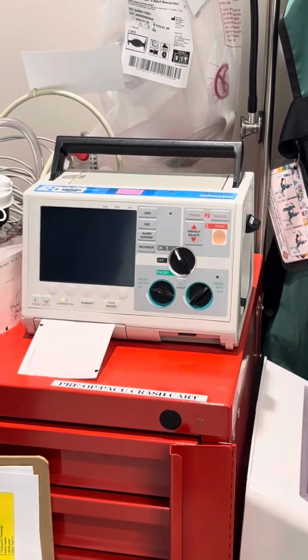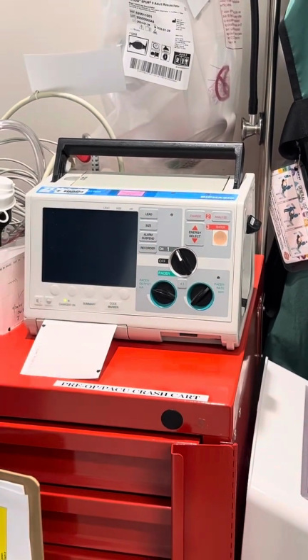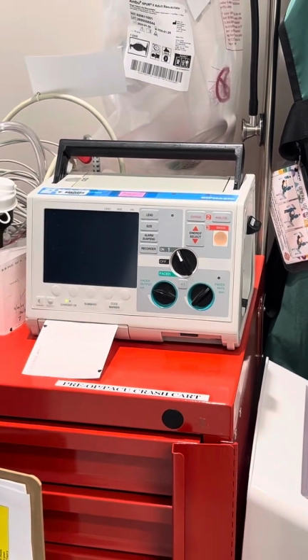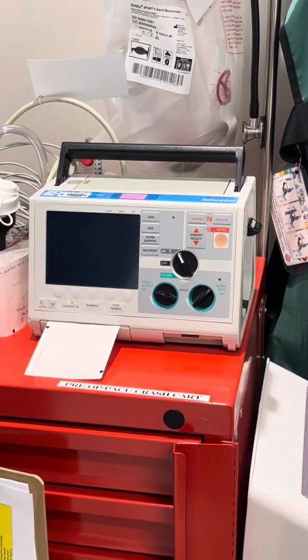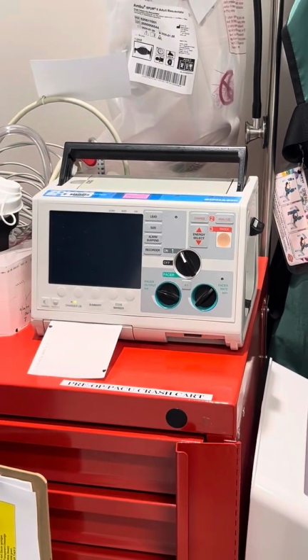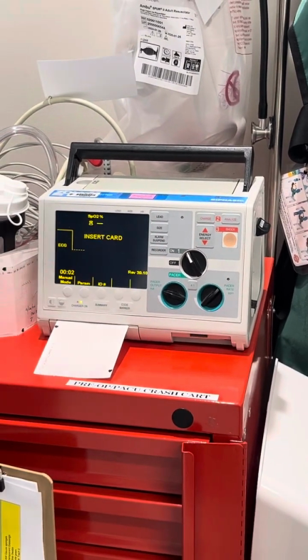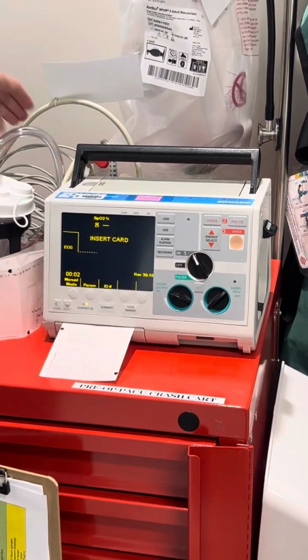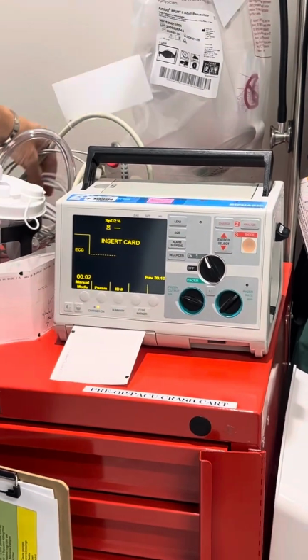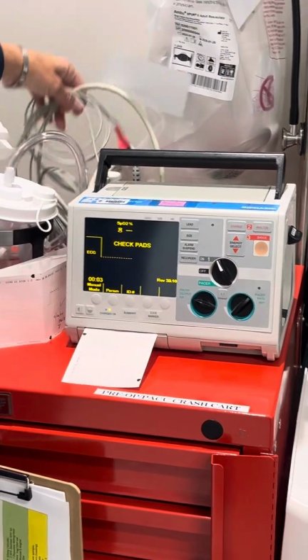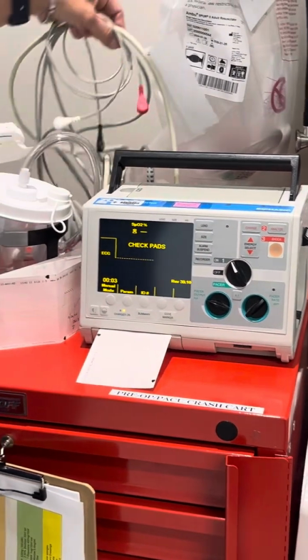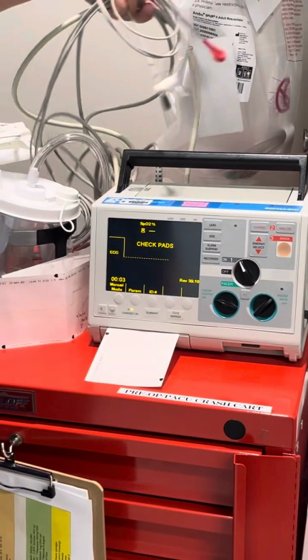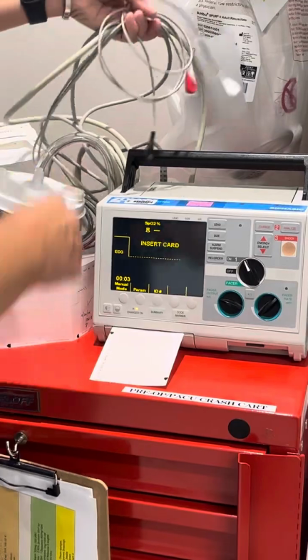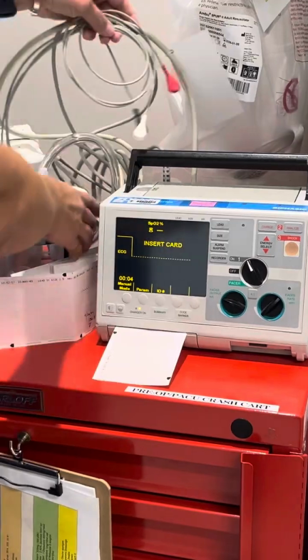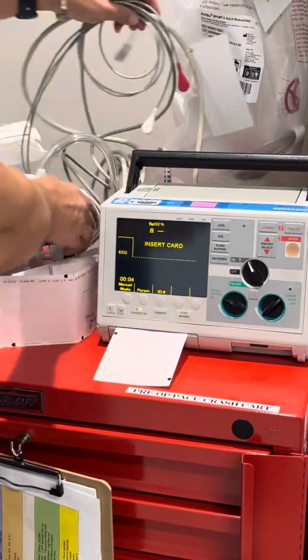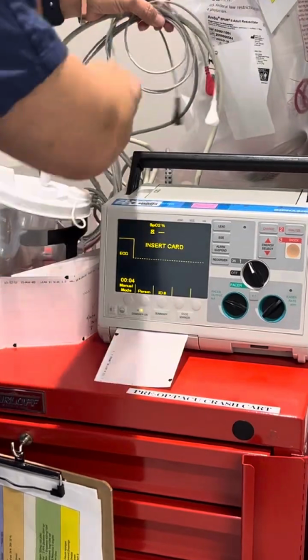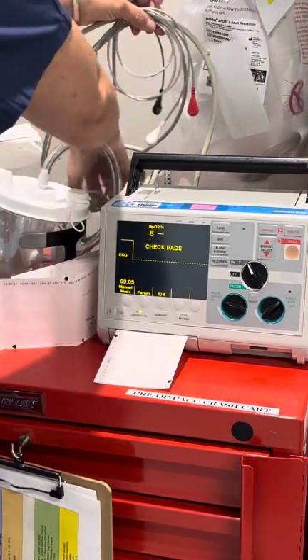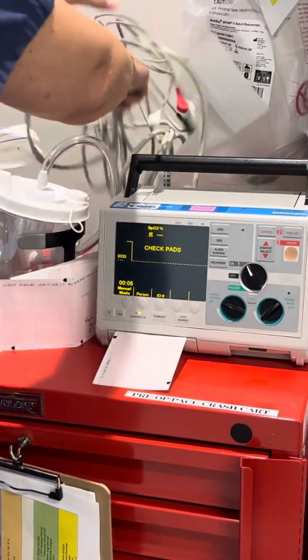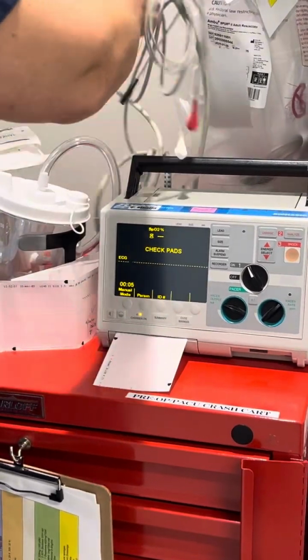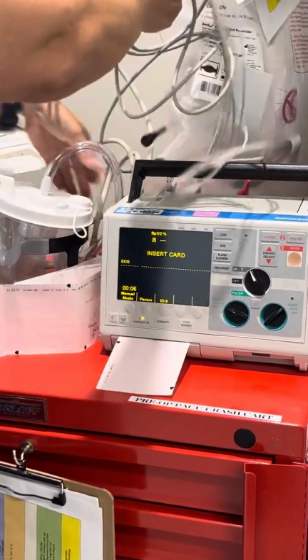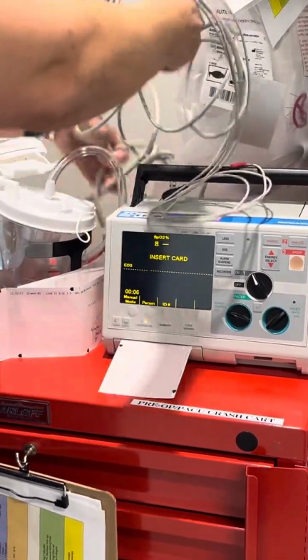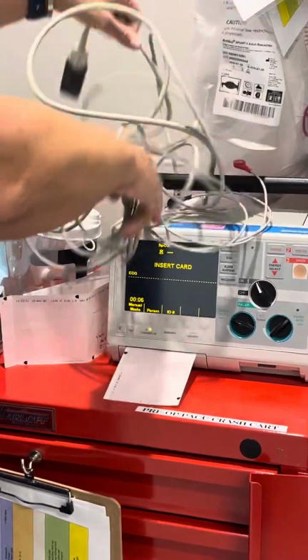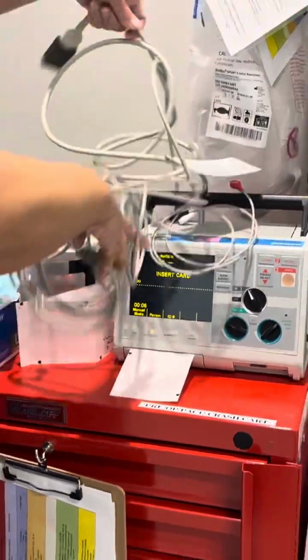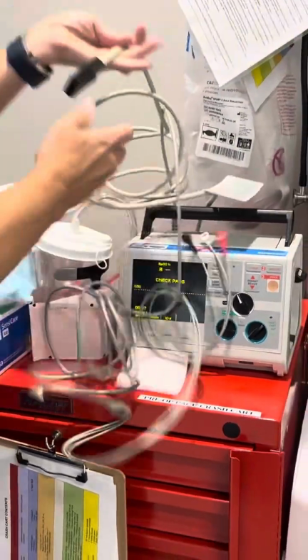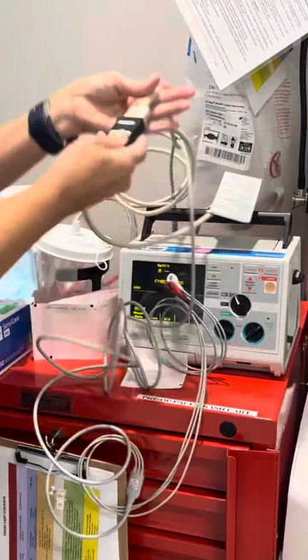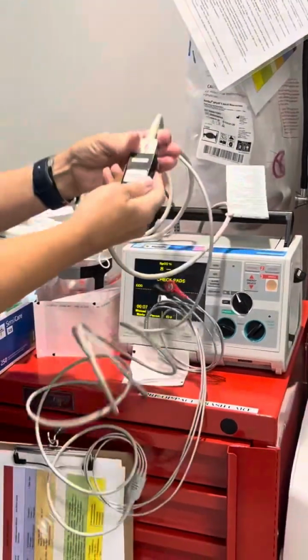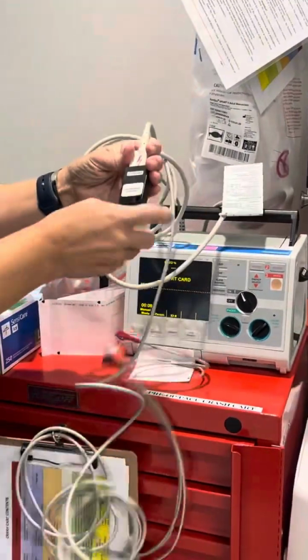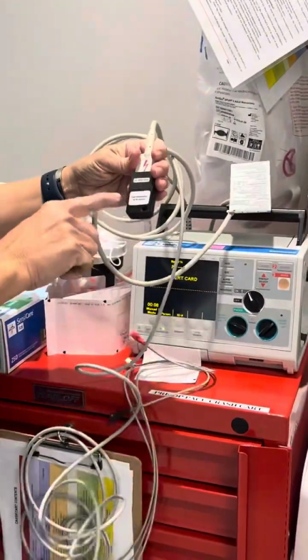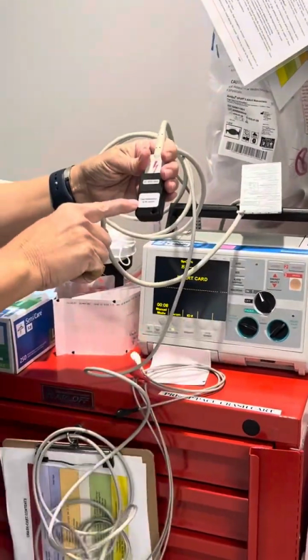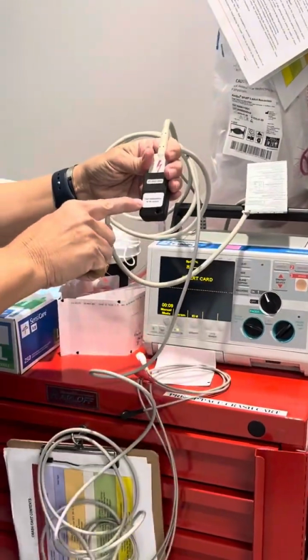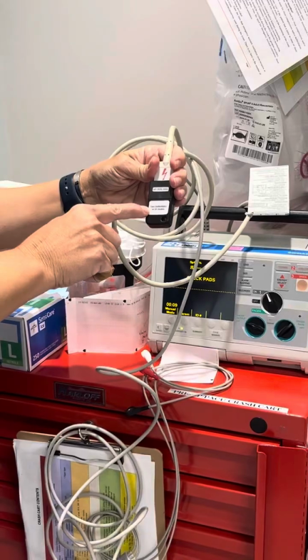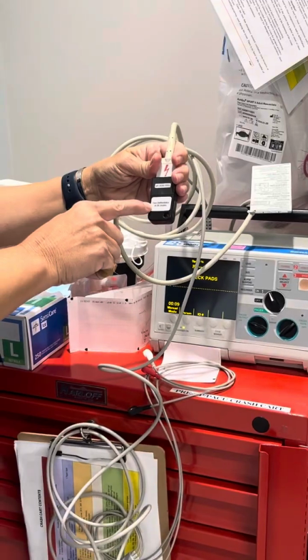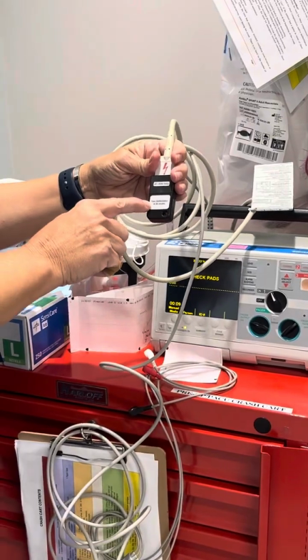You're going to allow it to charge. Check the pads. Make sure you're plugged into your test defibrillator.